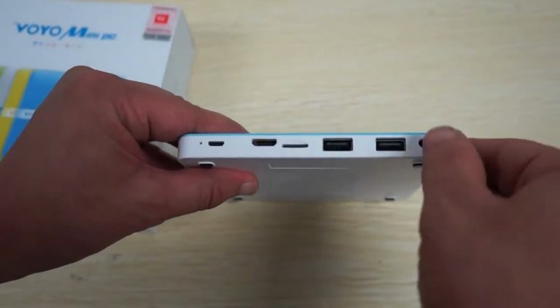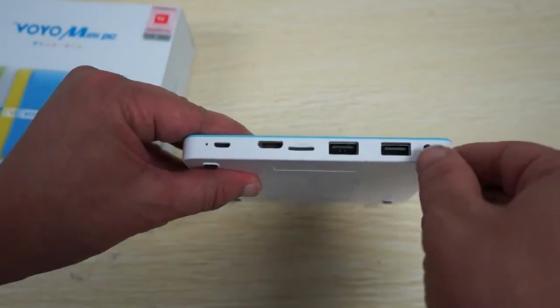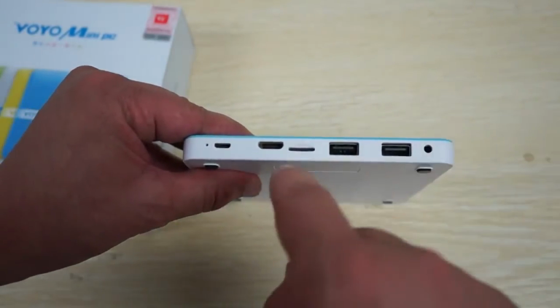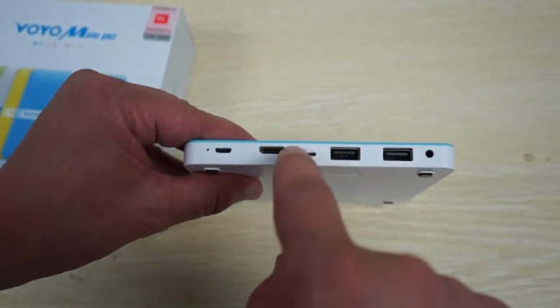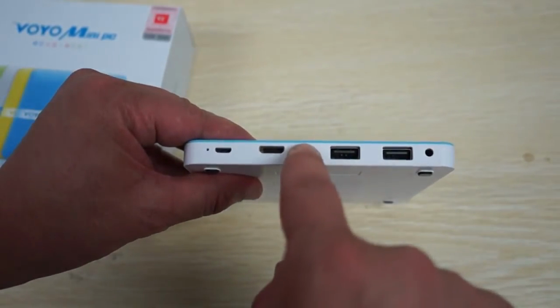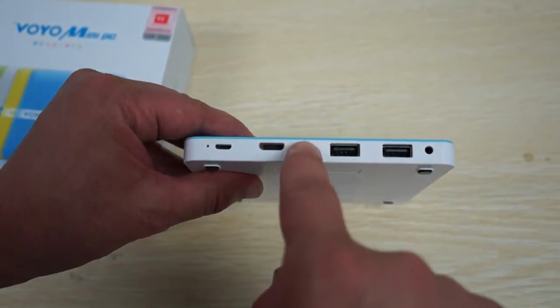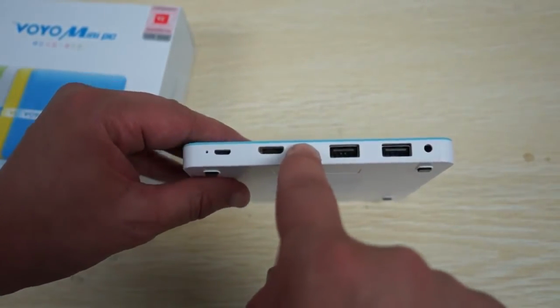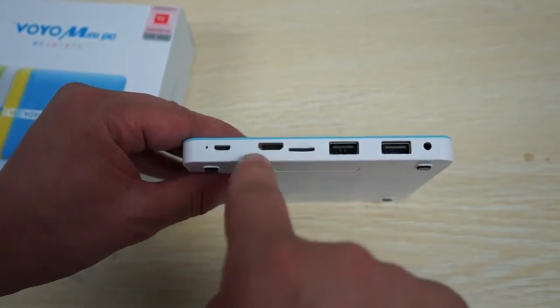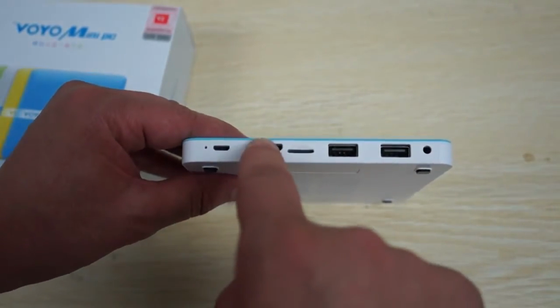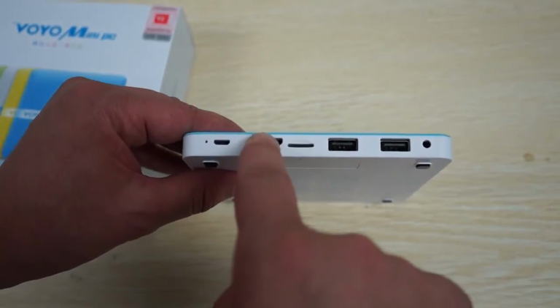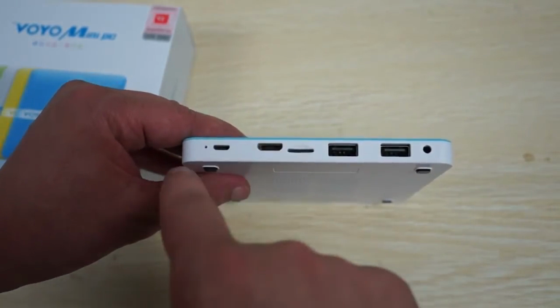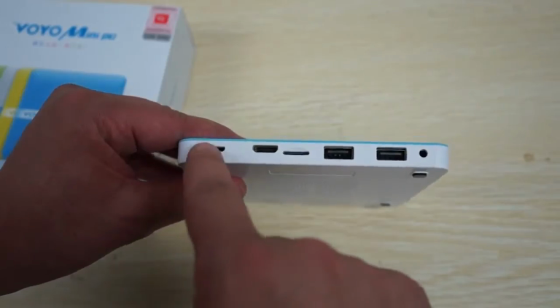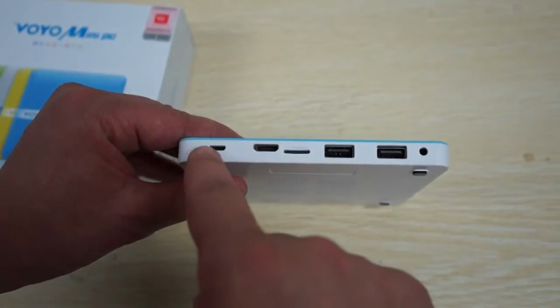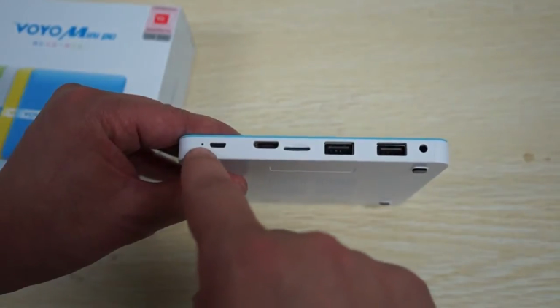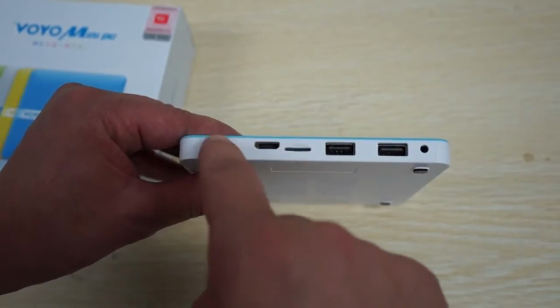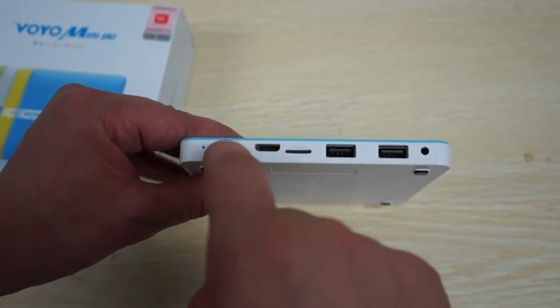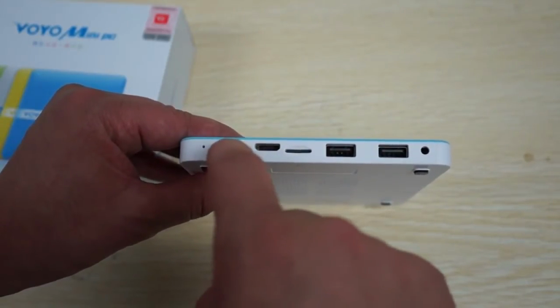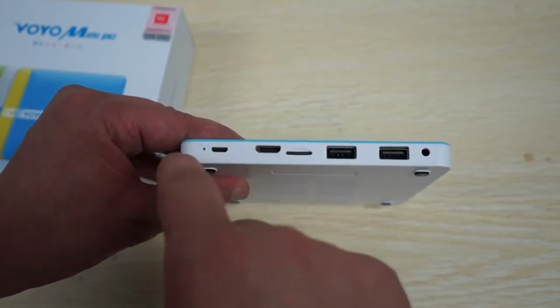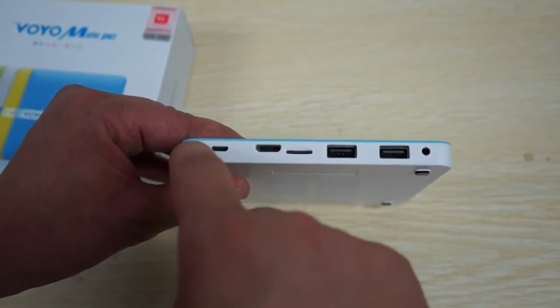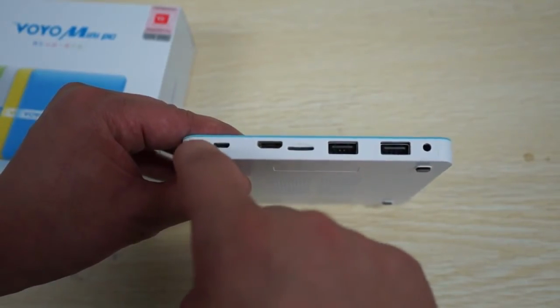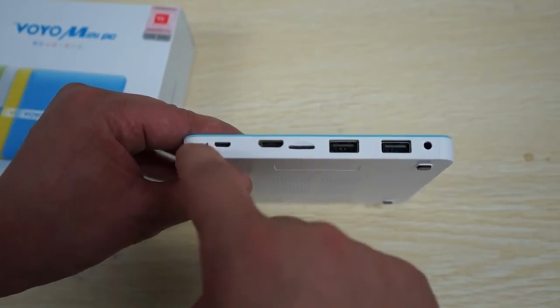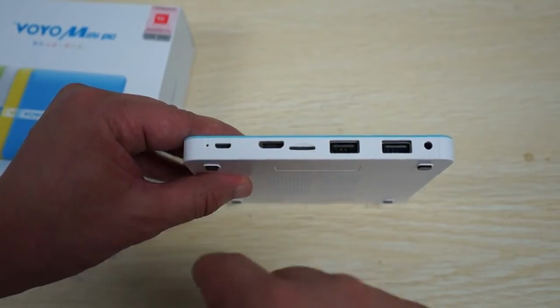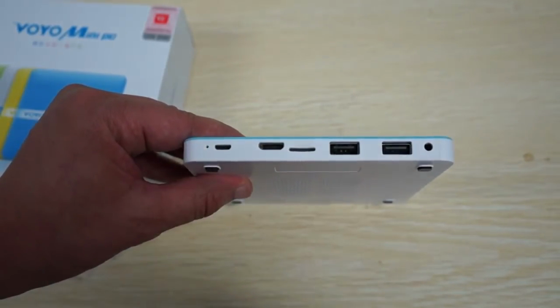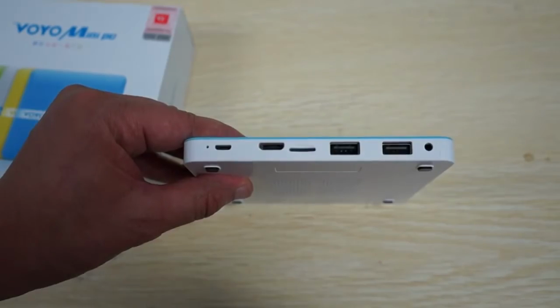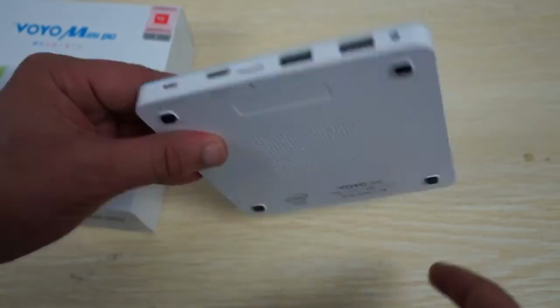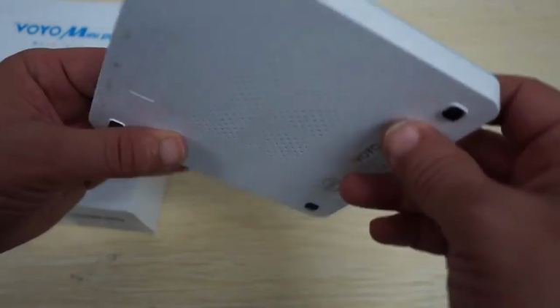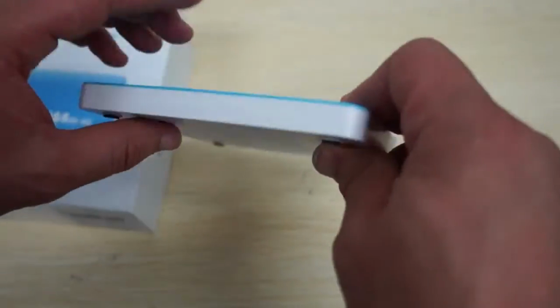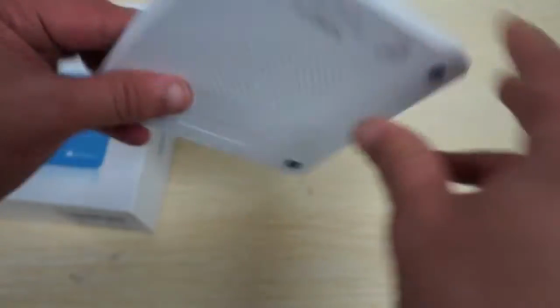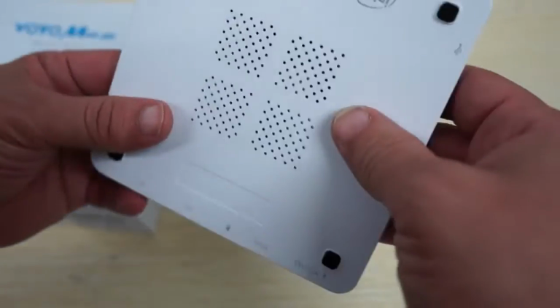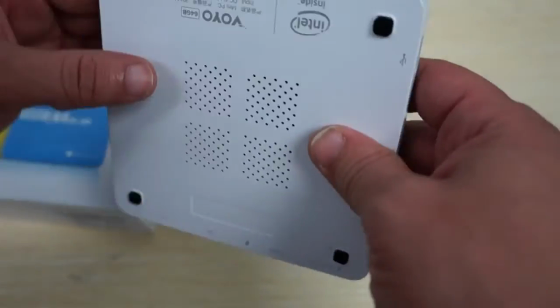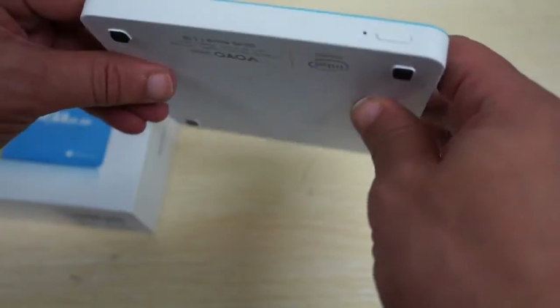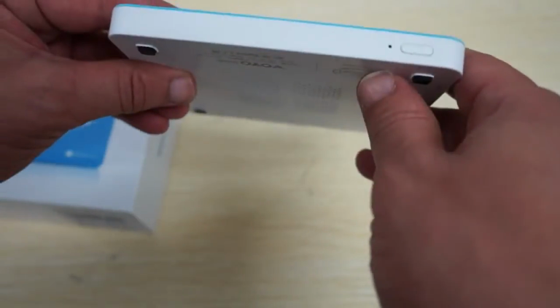We also have a headphone jack, a micro SD card slot, mini HDMI, and a micro USB slash OTG port. And this is the pinhole reset button — if you need to do a hard reset for any reason you can gently press that button.